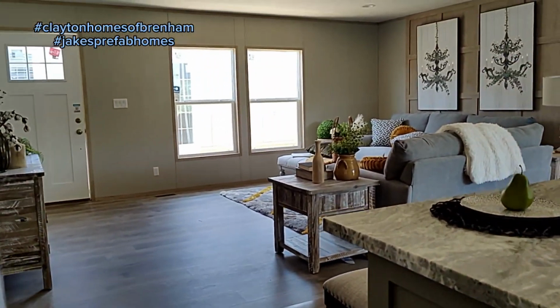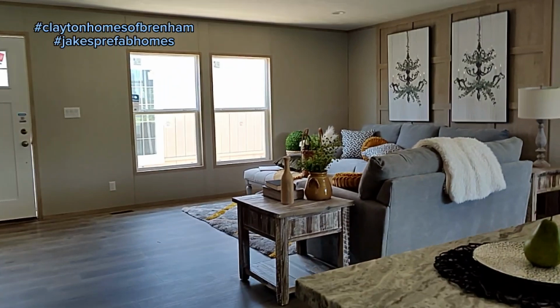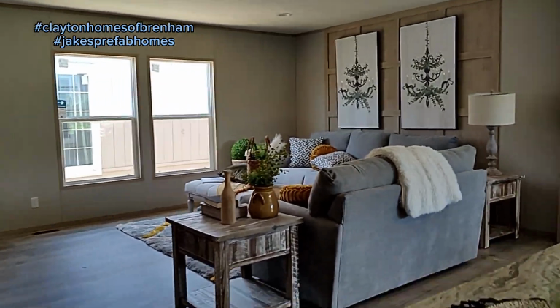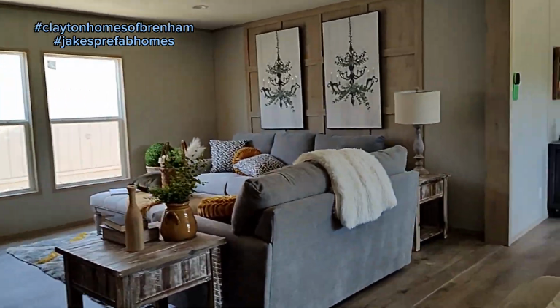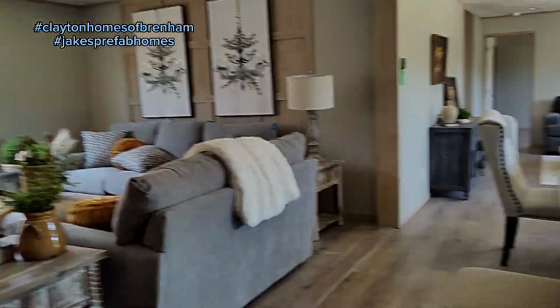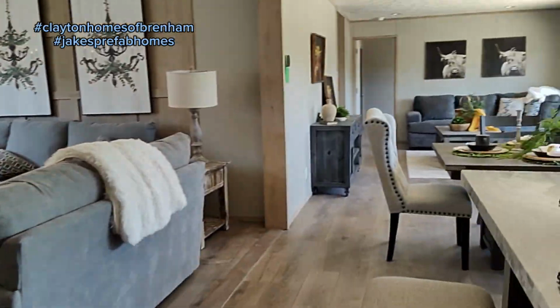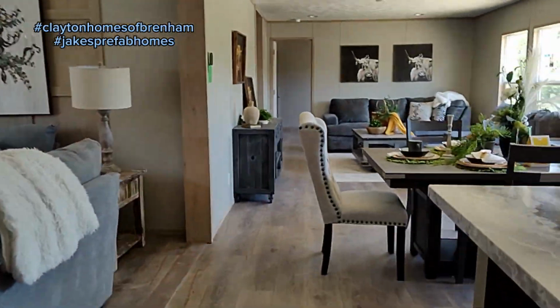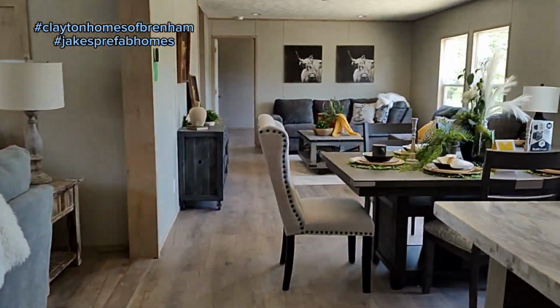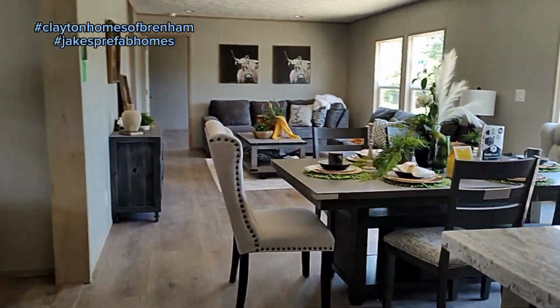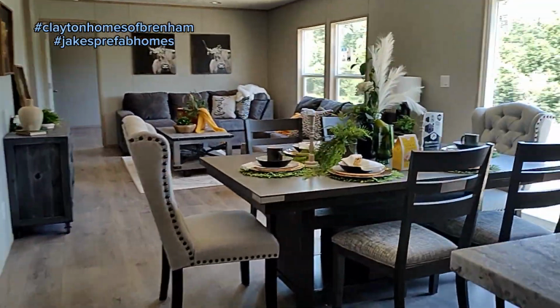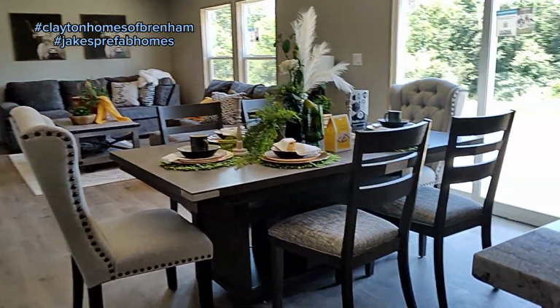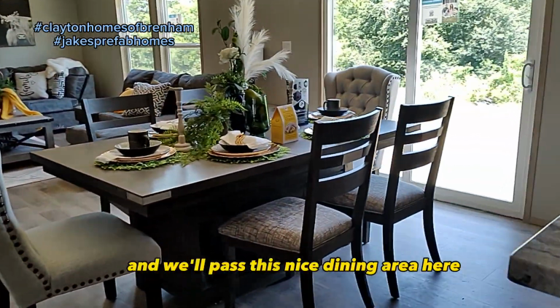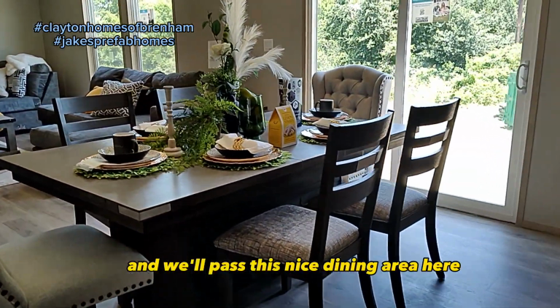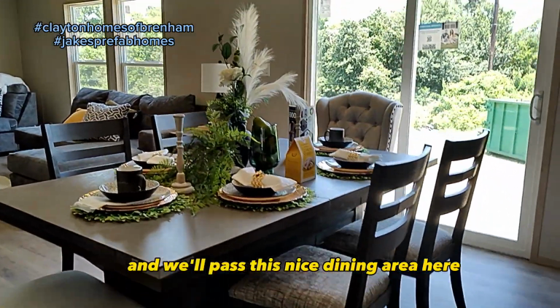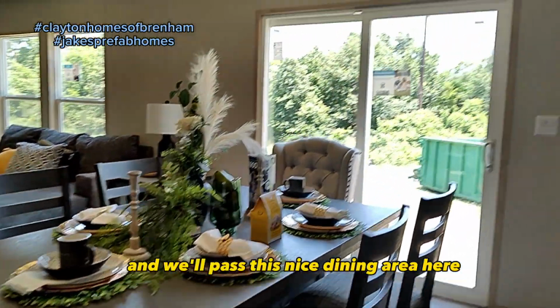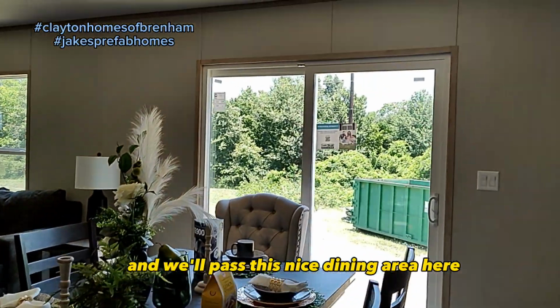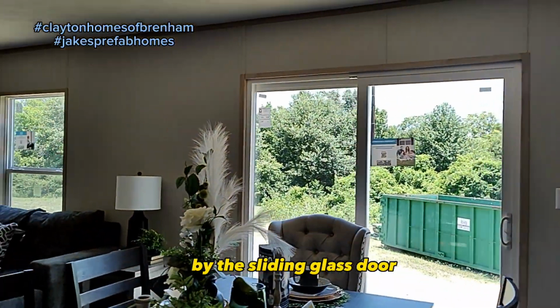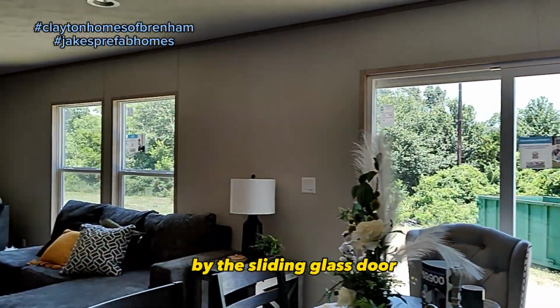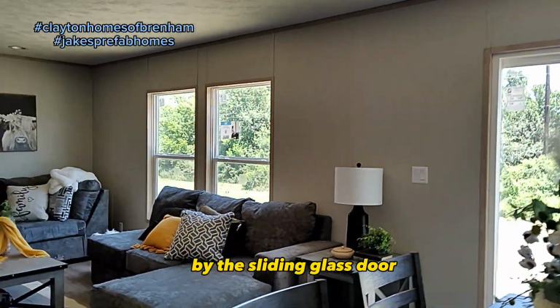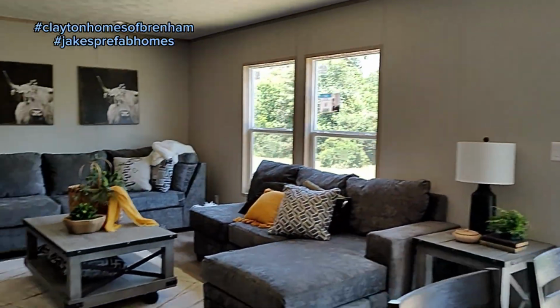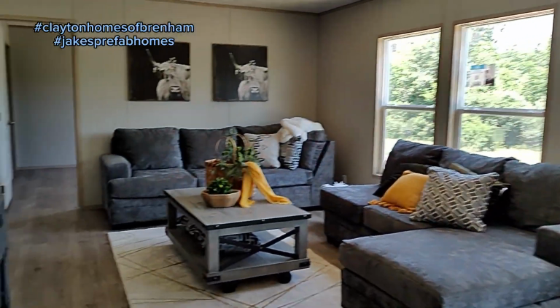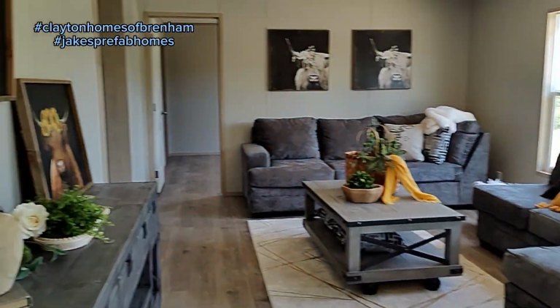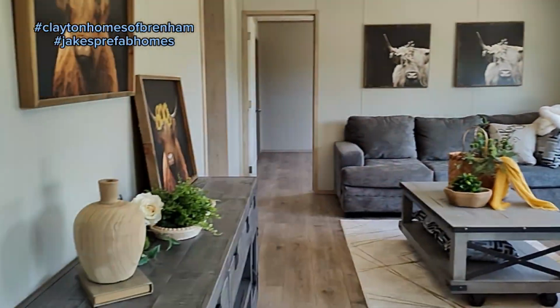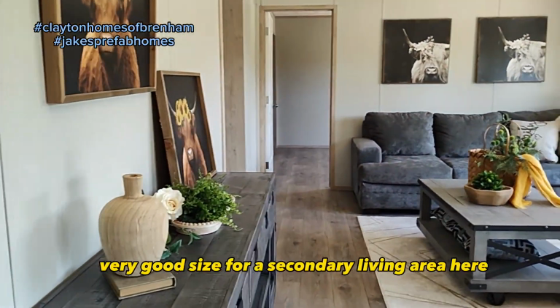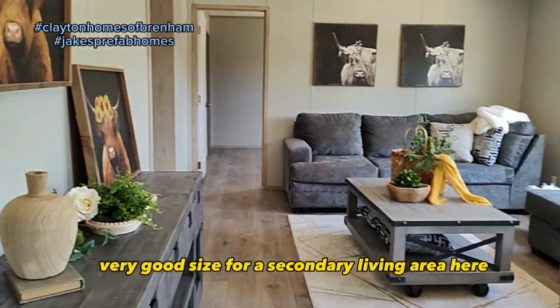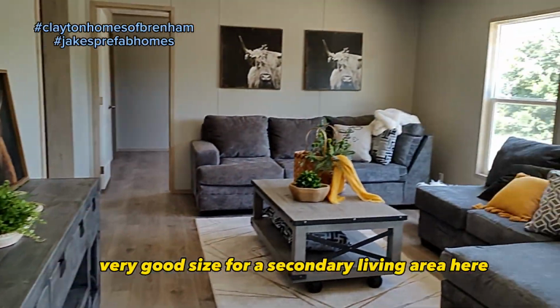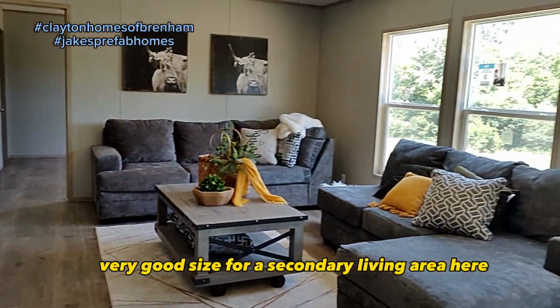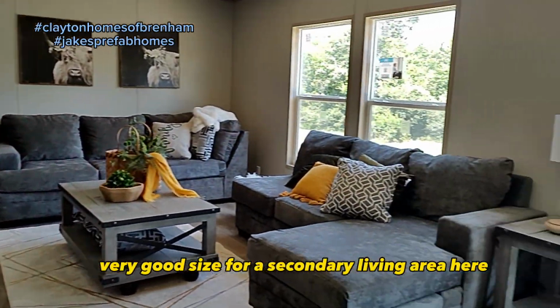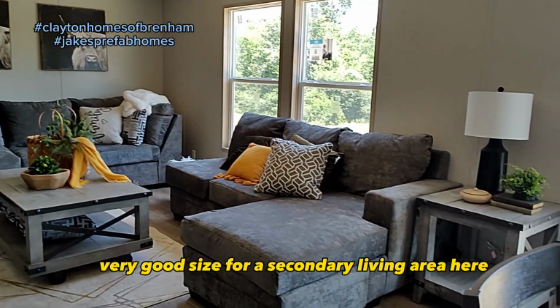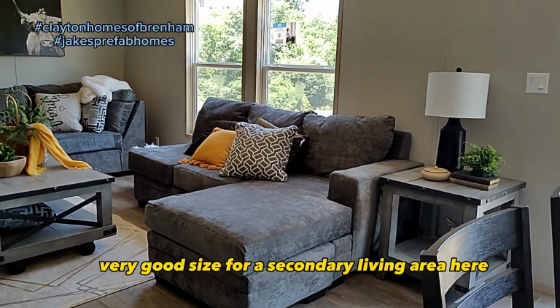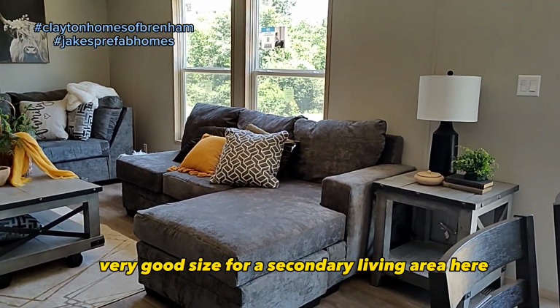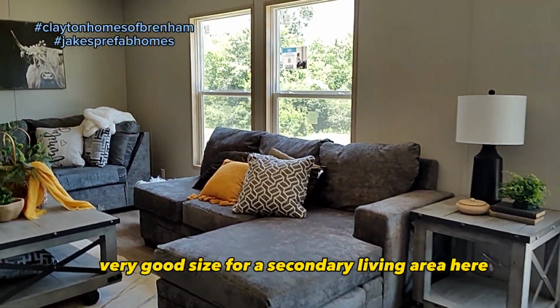We'll make our way to the second living room and pass this nice dining area here by the sliding glass door. Very good size for a secondary living area.